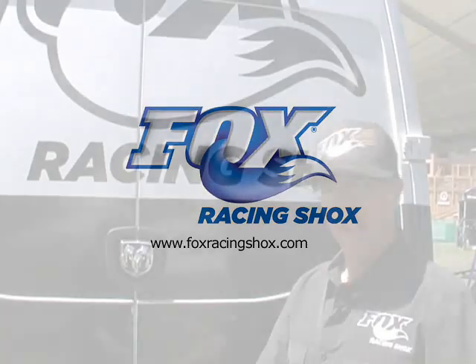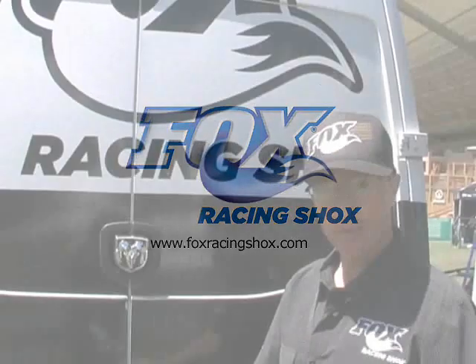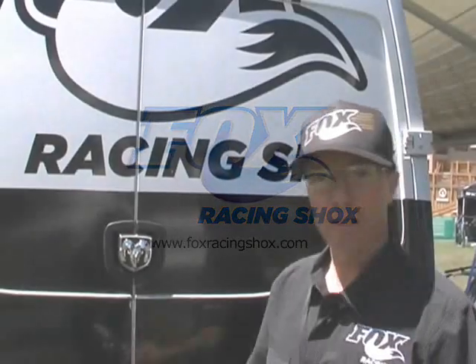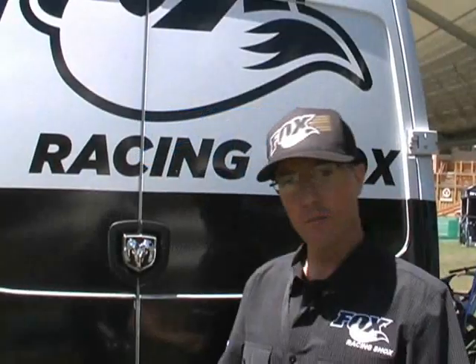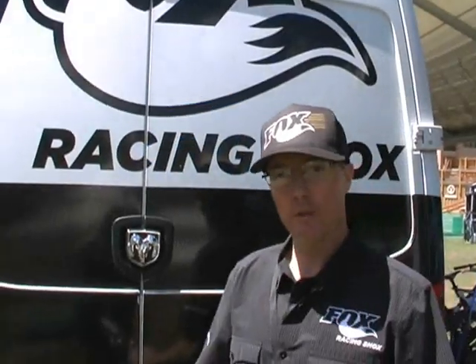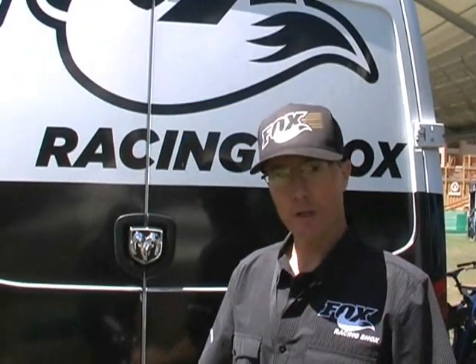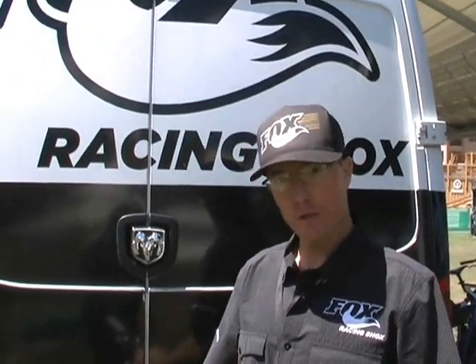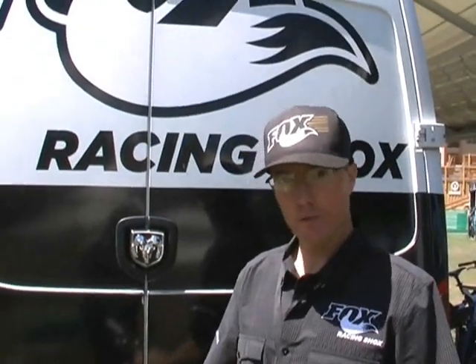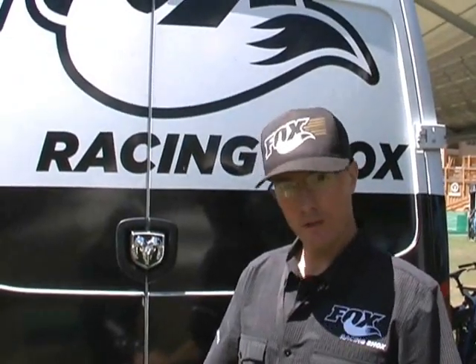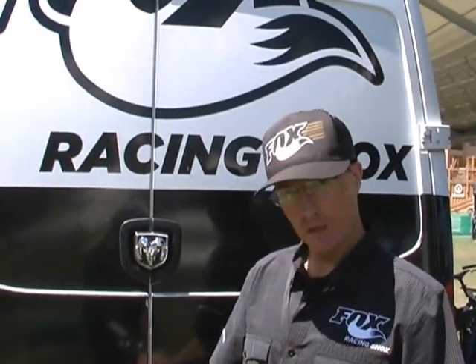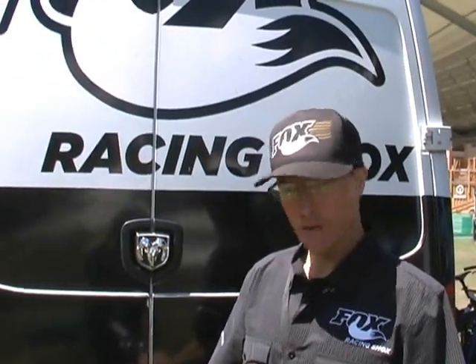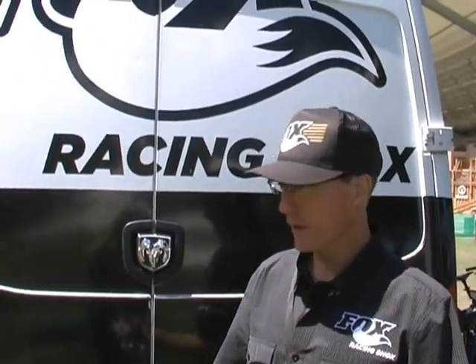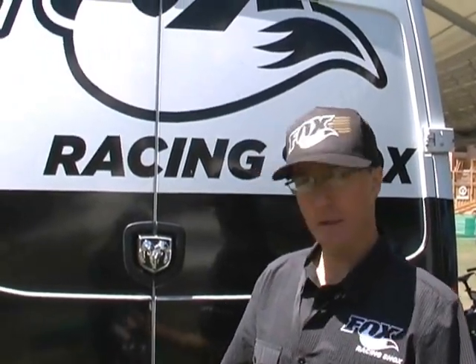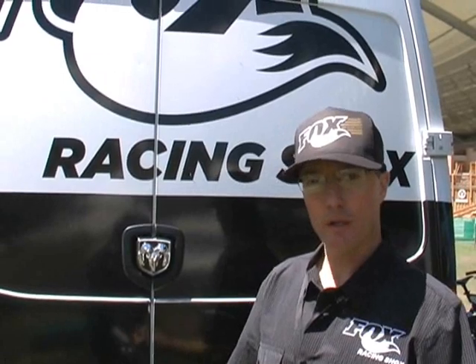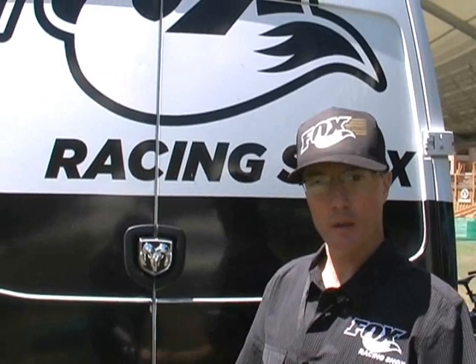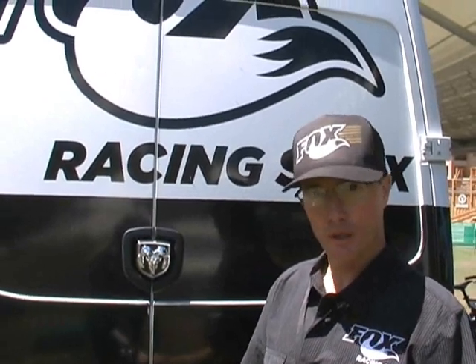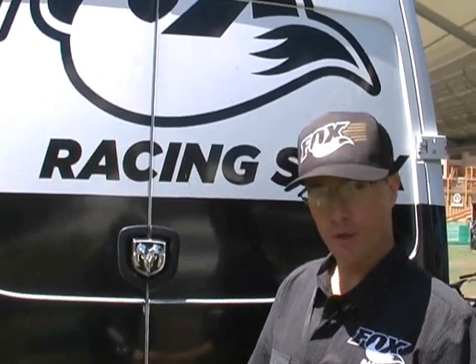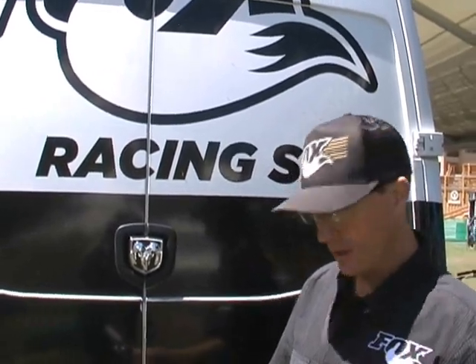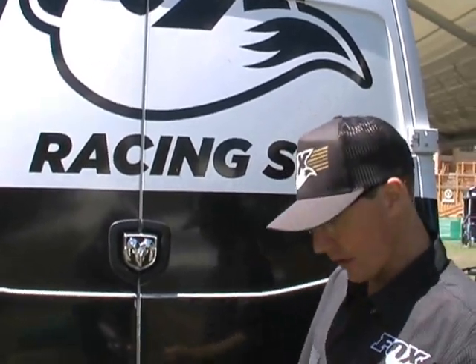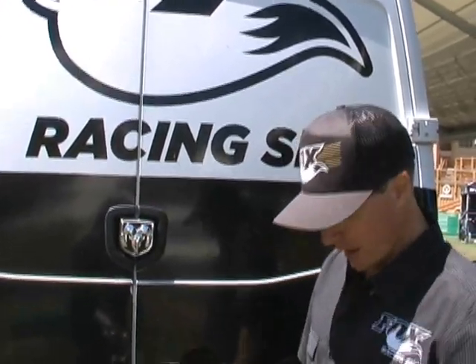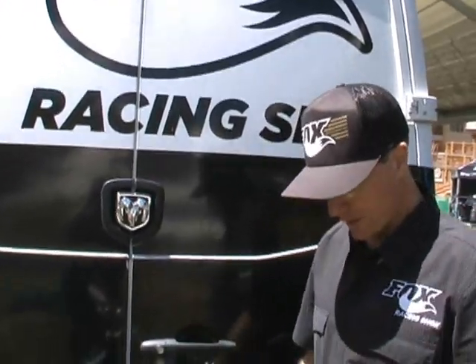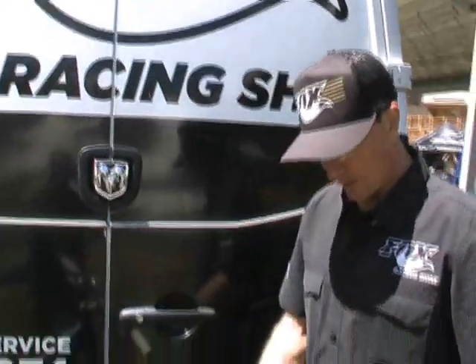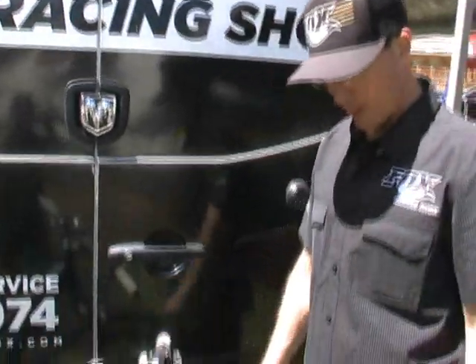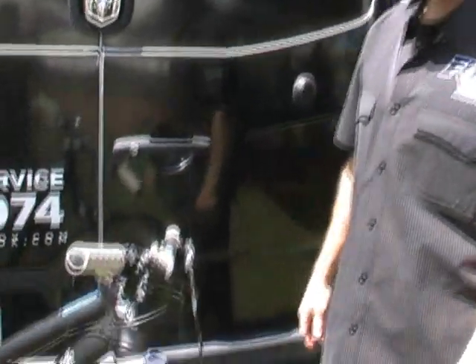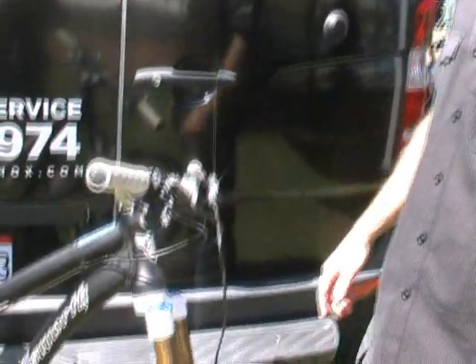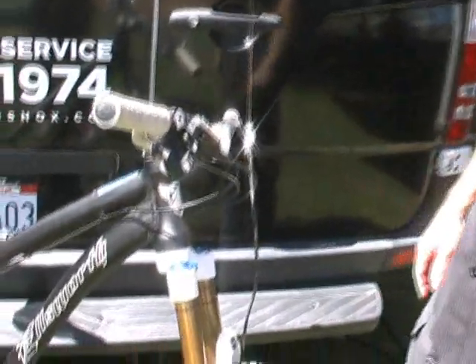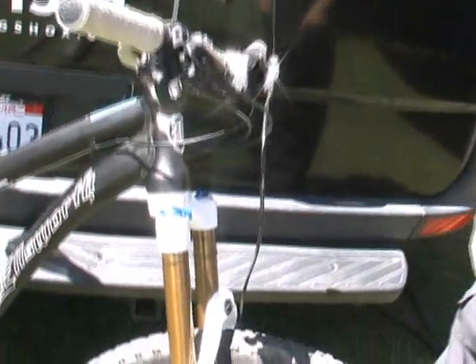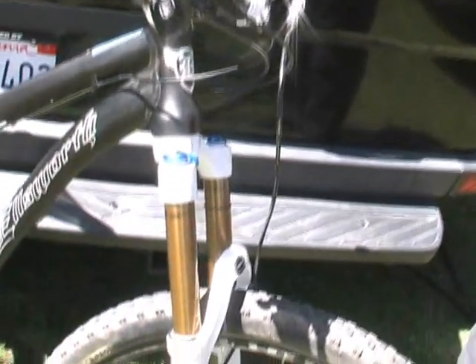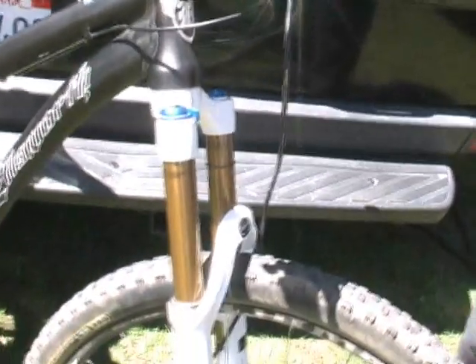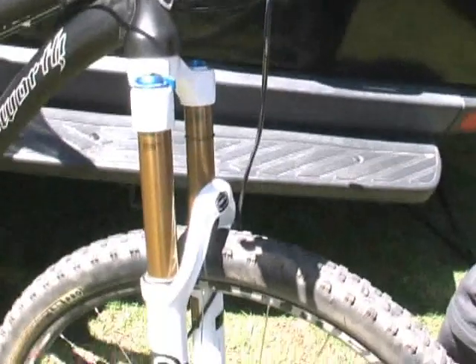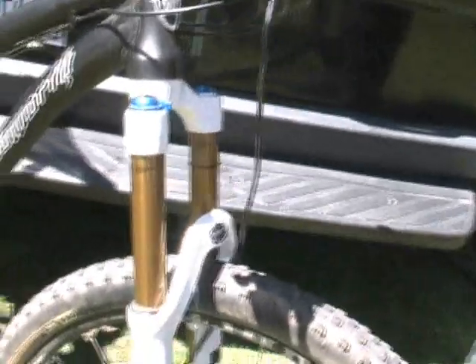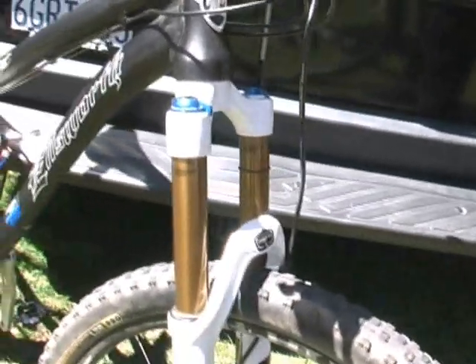Hey, what's happening? Jim Noonan, Marketing Manager for Fox Racing Shocks. We're here at Press Camp in Park City, Utah, taking a look at the 2012 34 from Fox Racing Shocks.